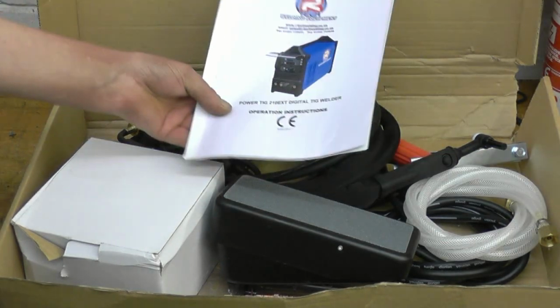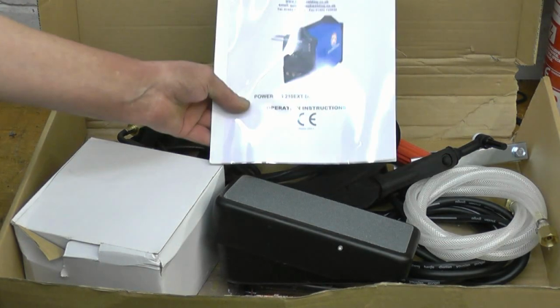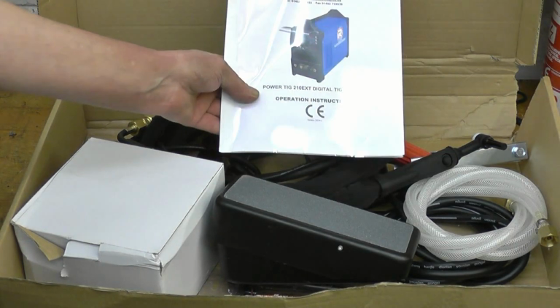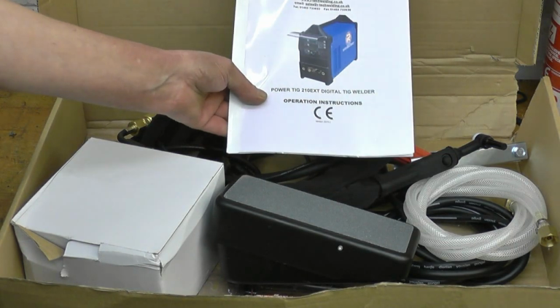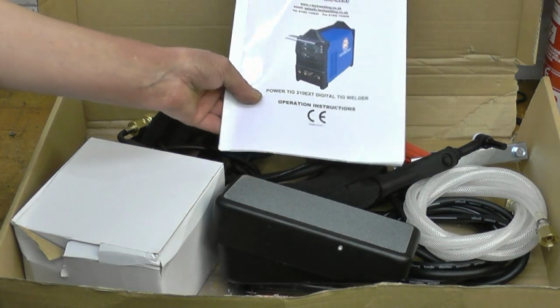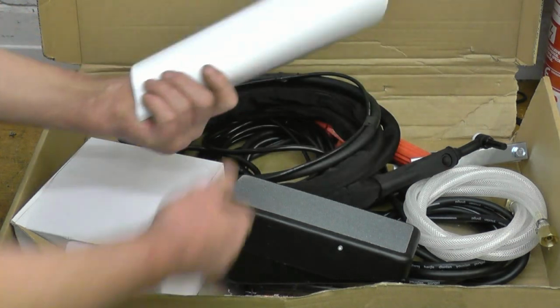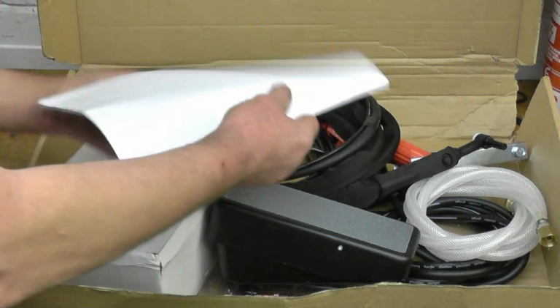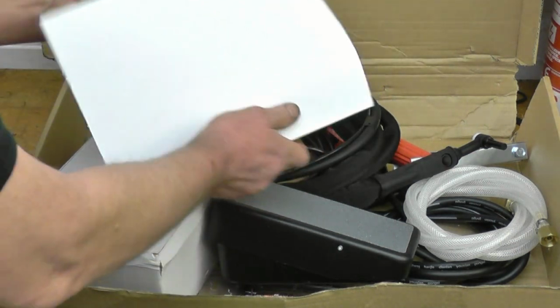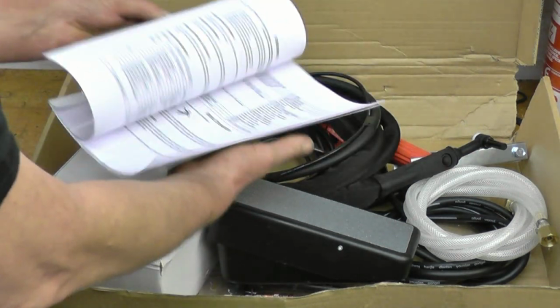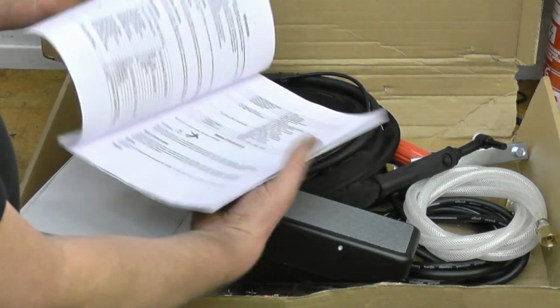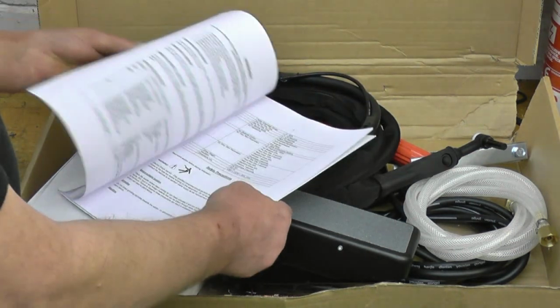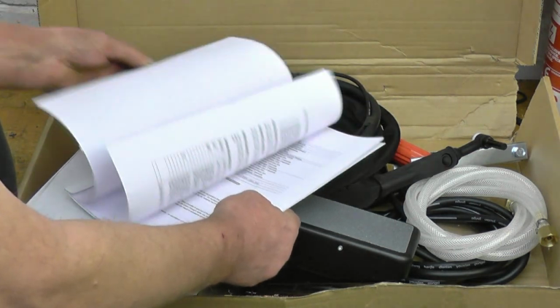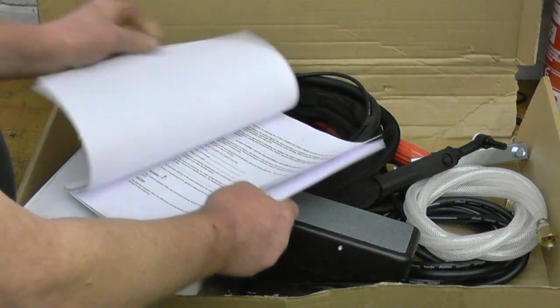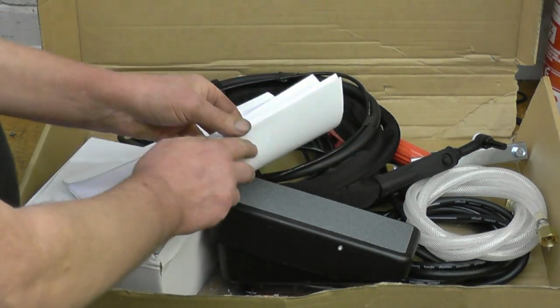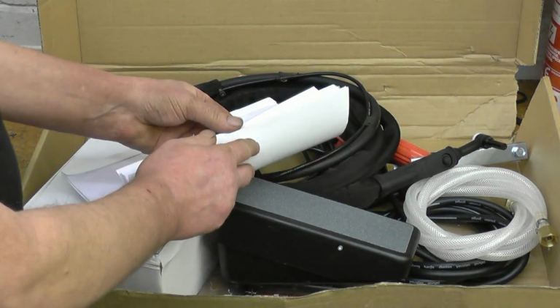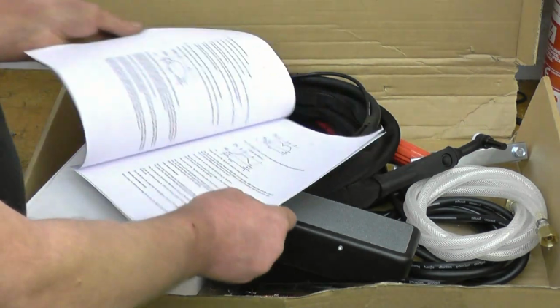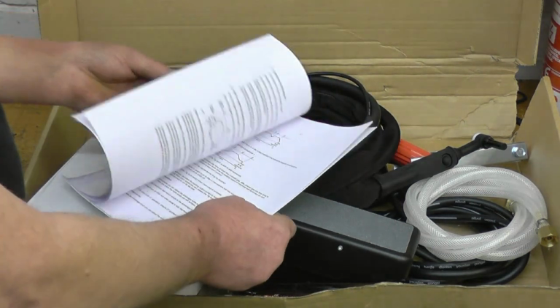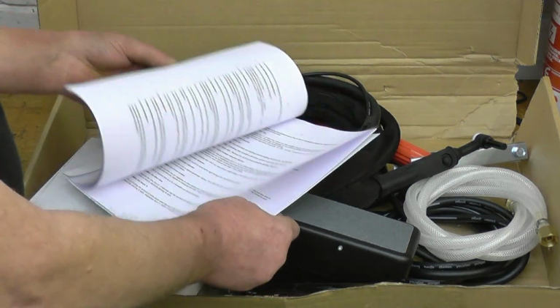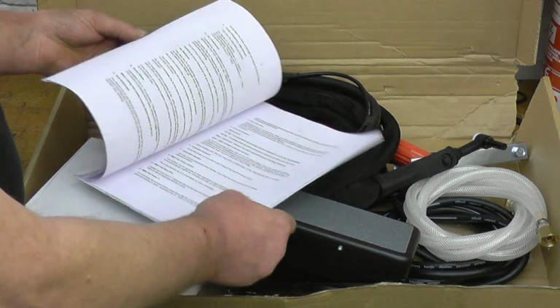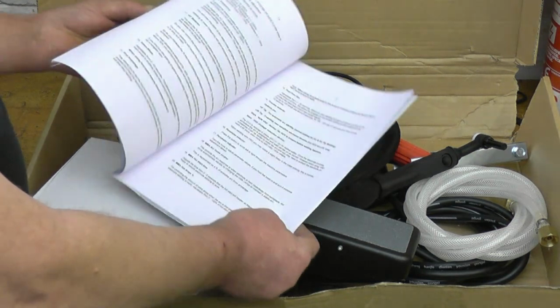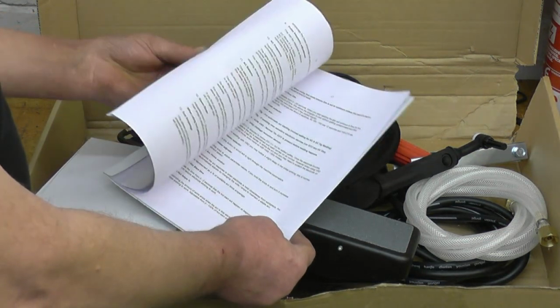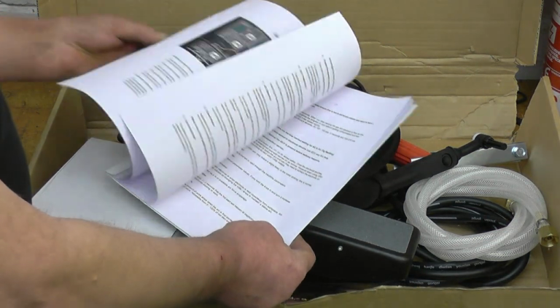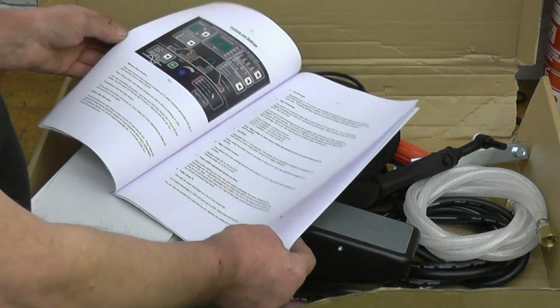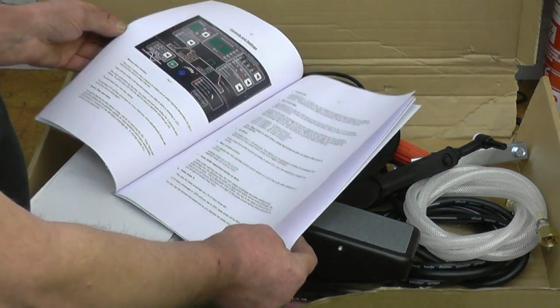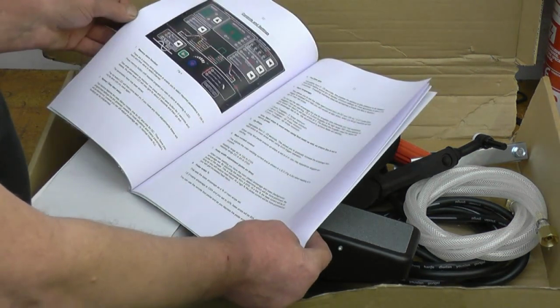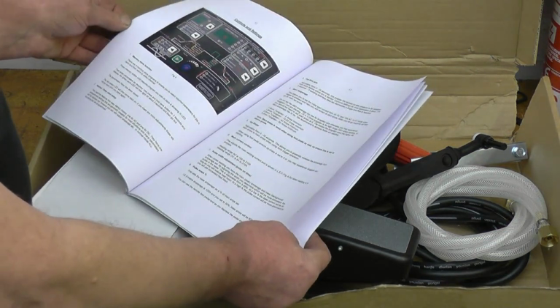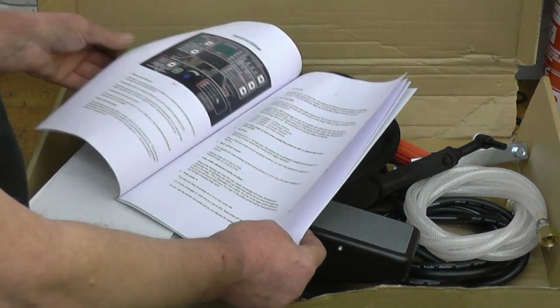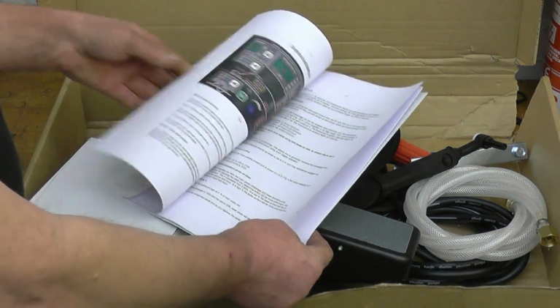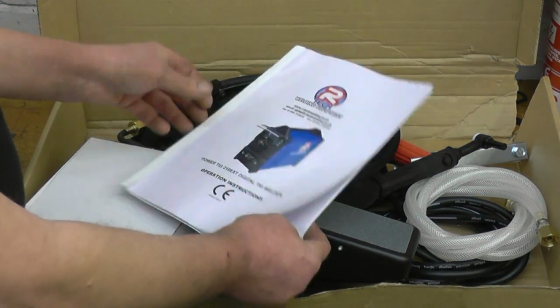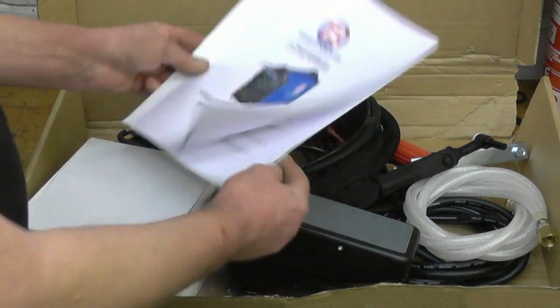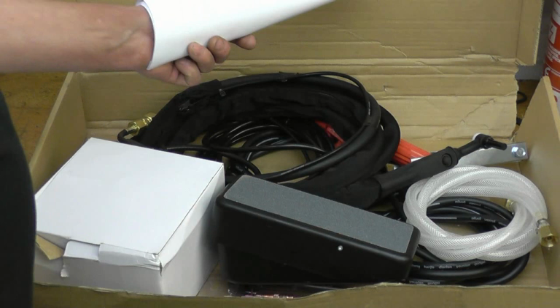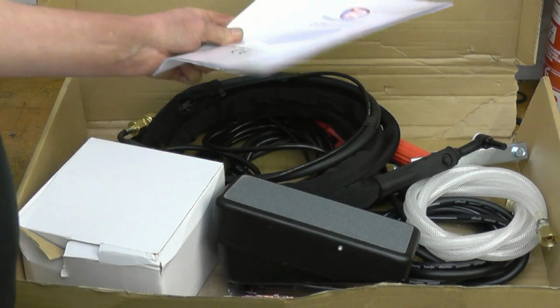First thing is you've got an instruction book — a comprehensive instruction book written in English, proper English. We'll go through that later.